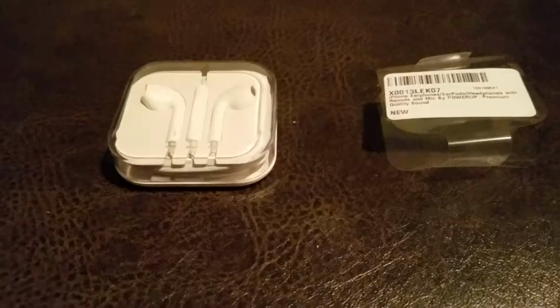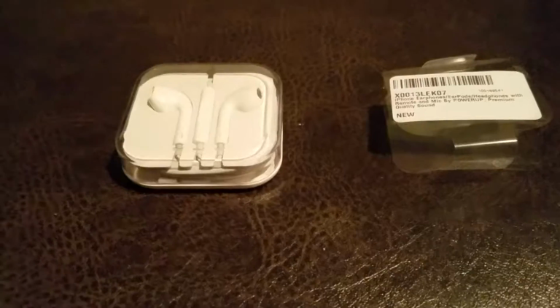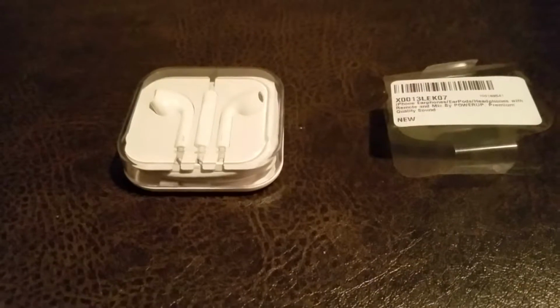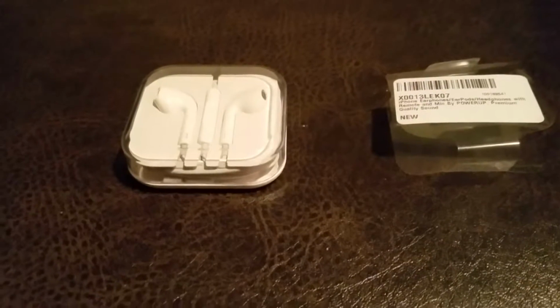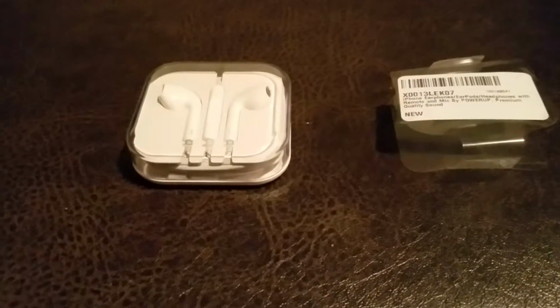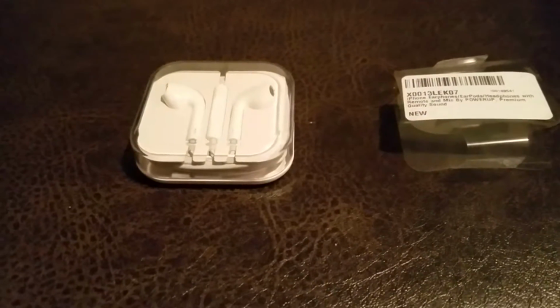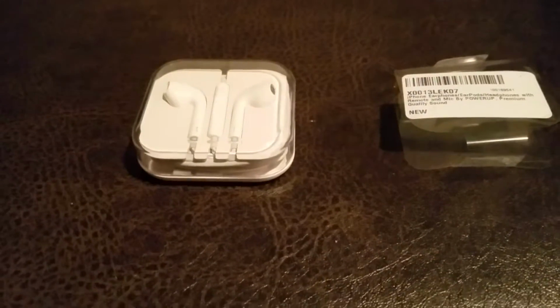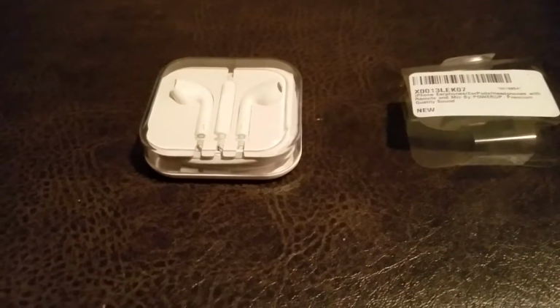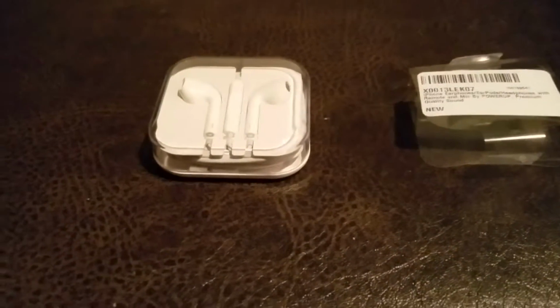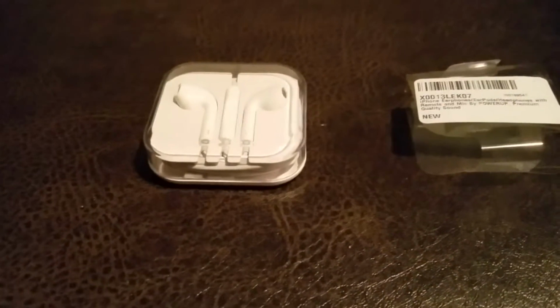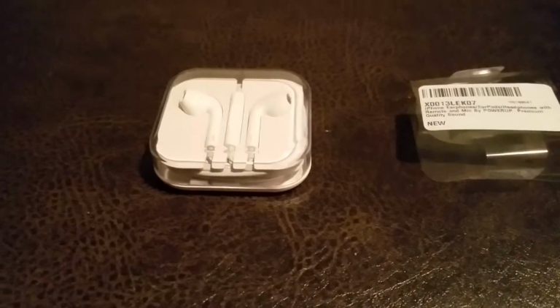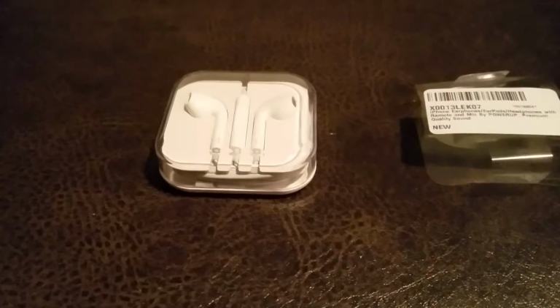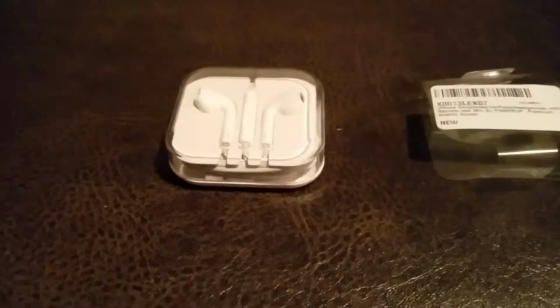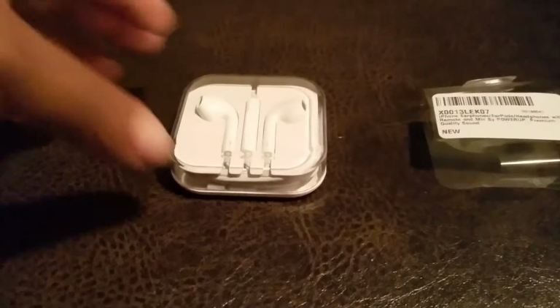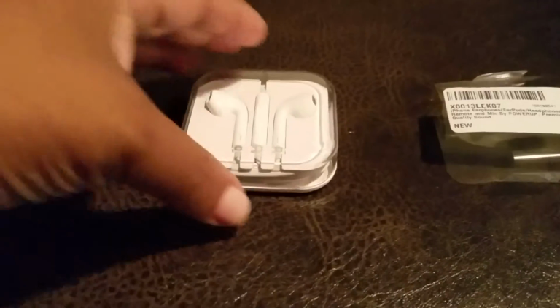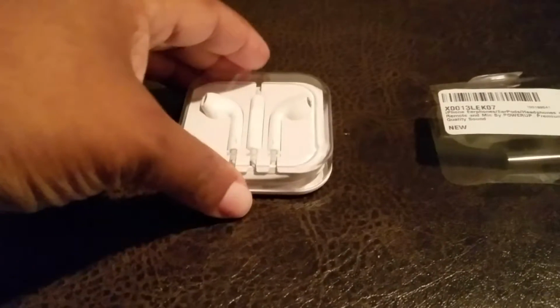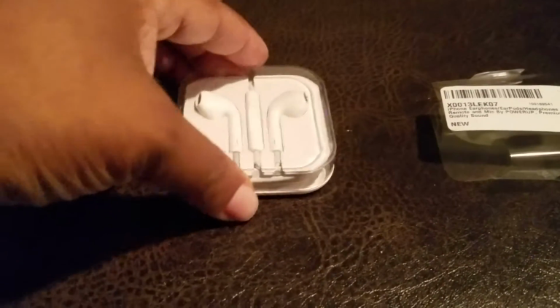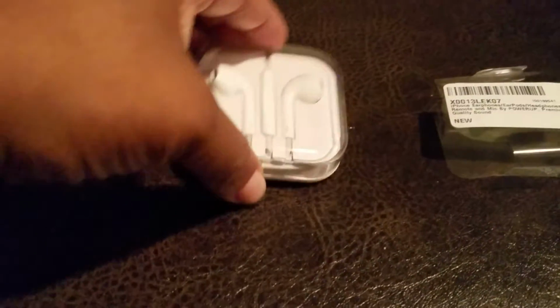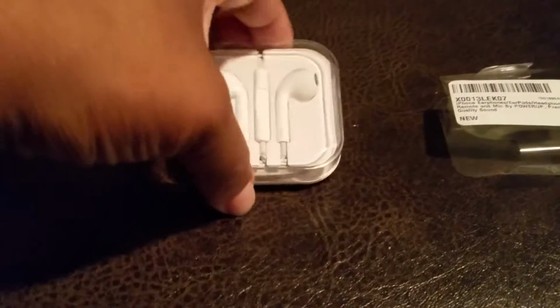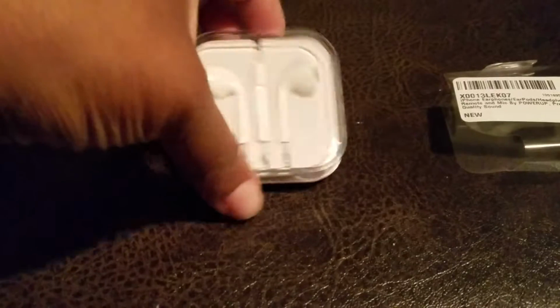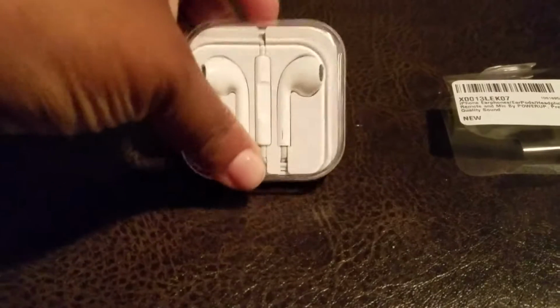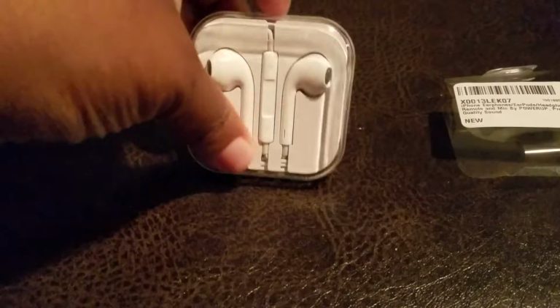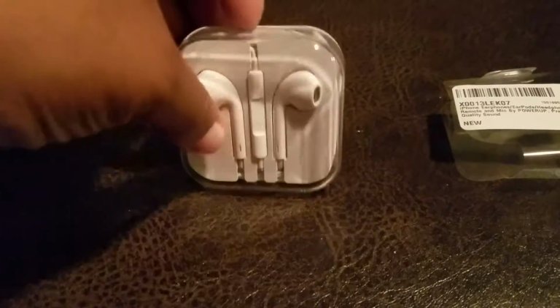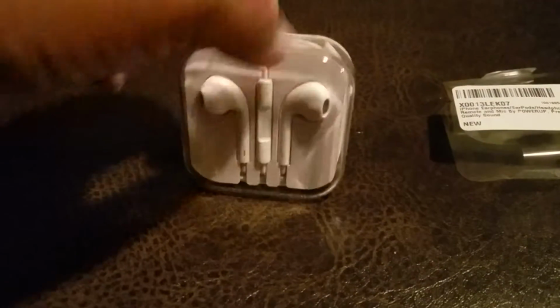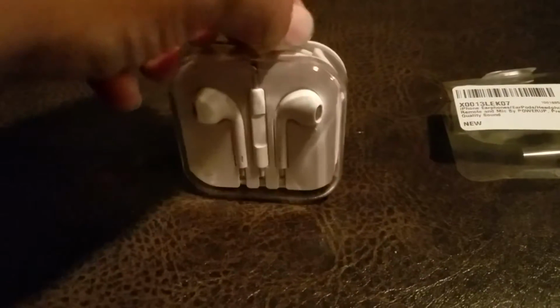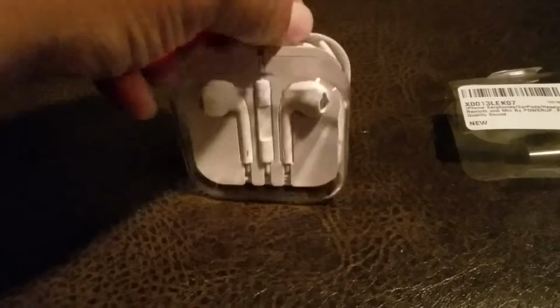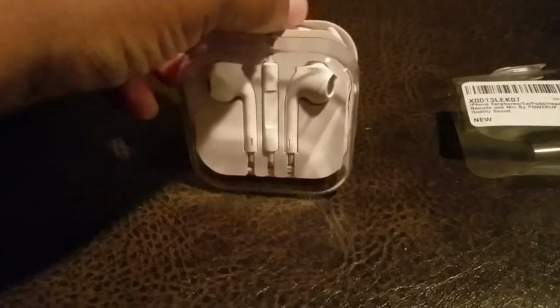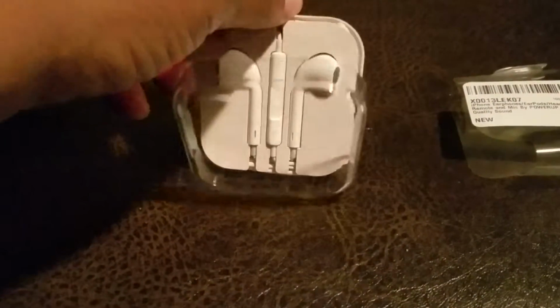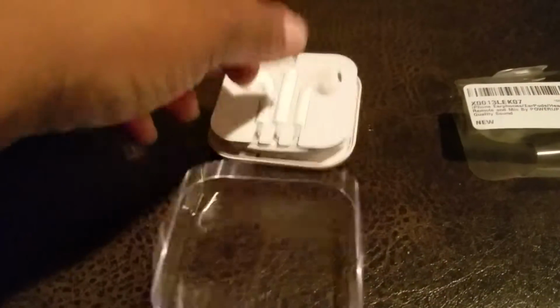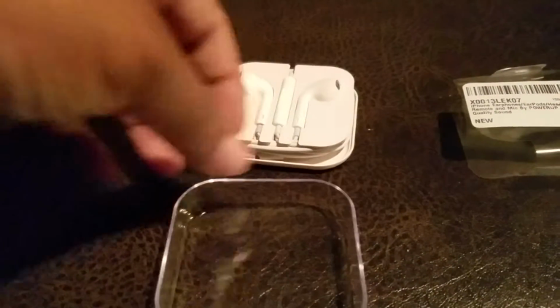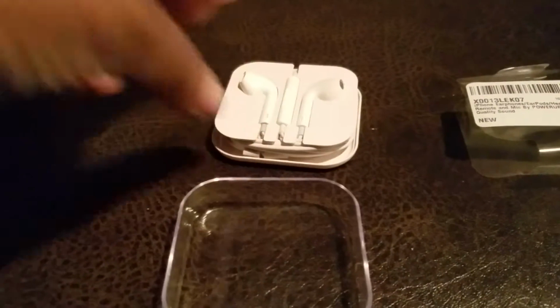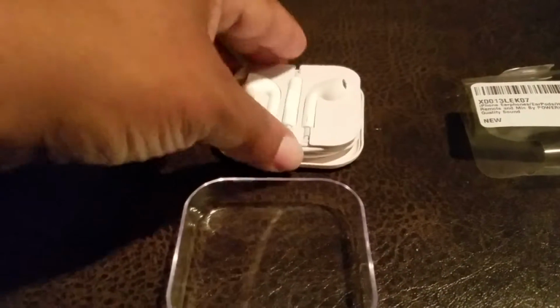Hello everyone. I wanted to do a small video on the iPhone earbuds. I wanted to show you the features of it.